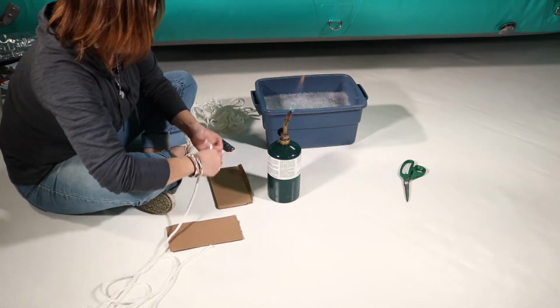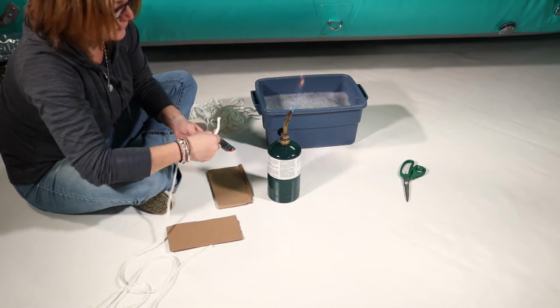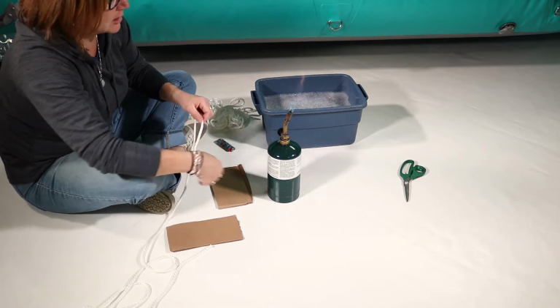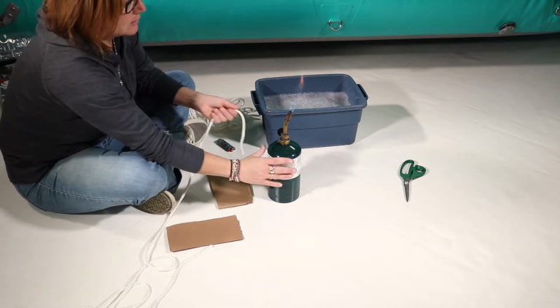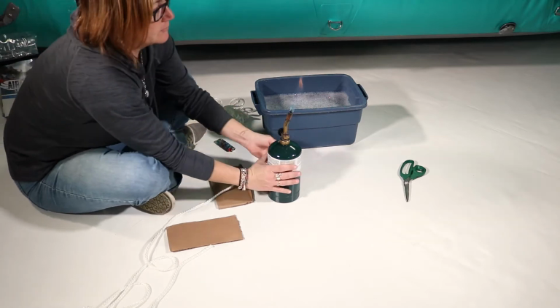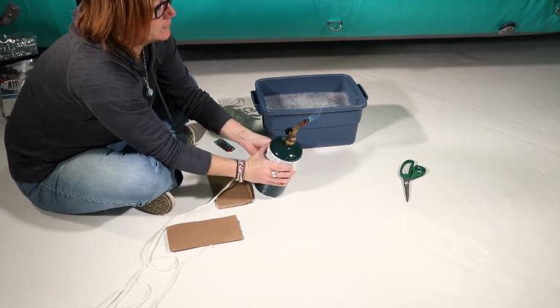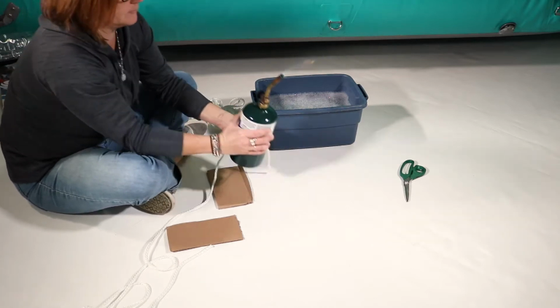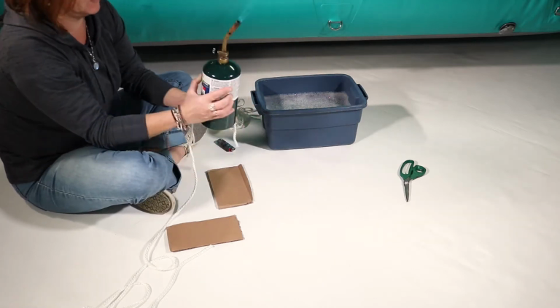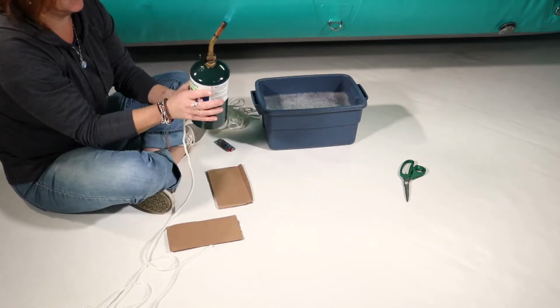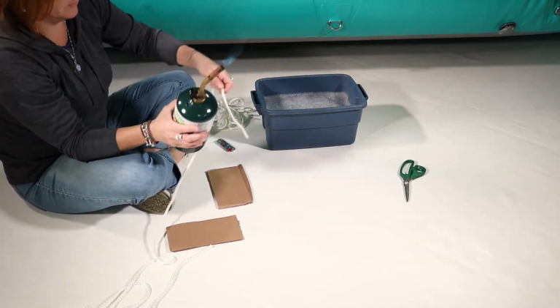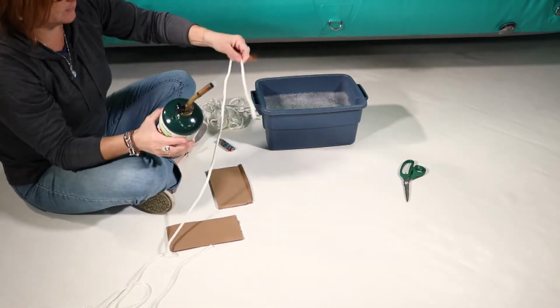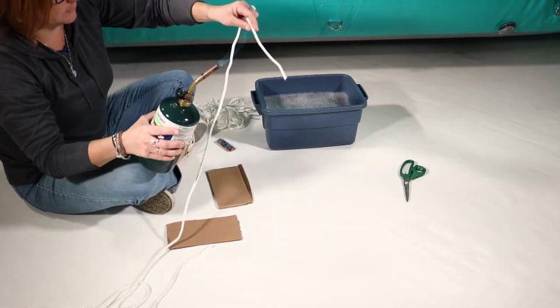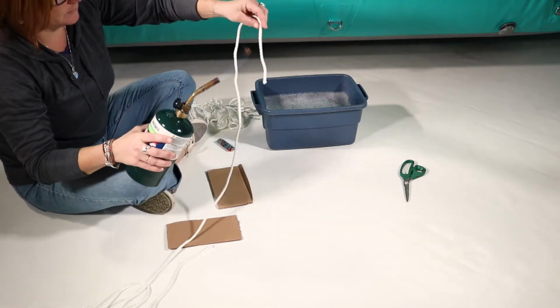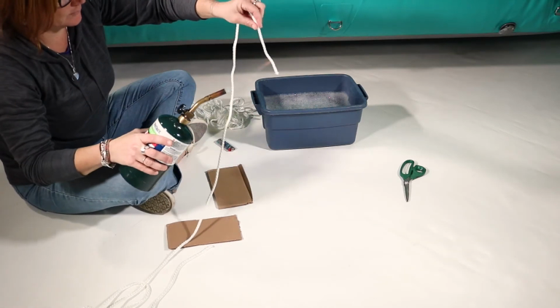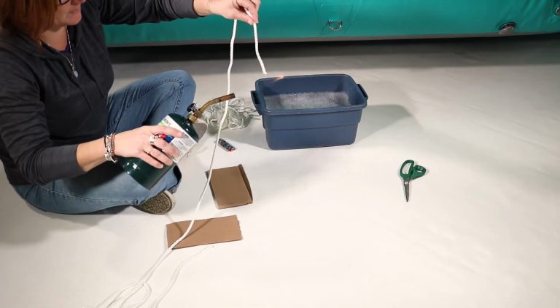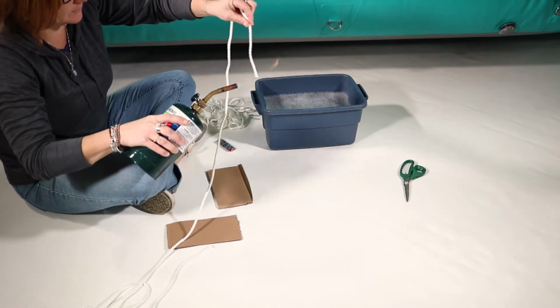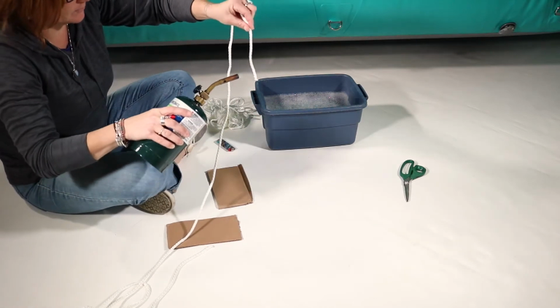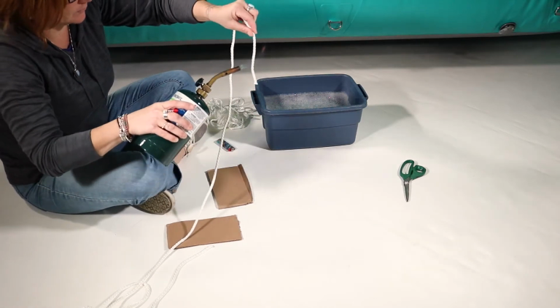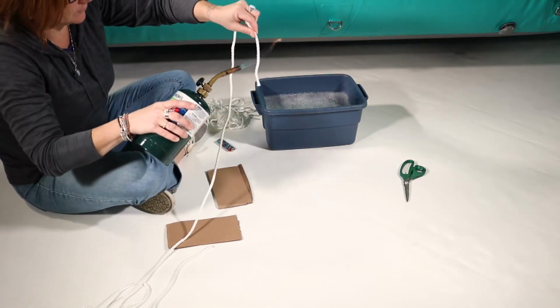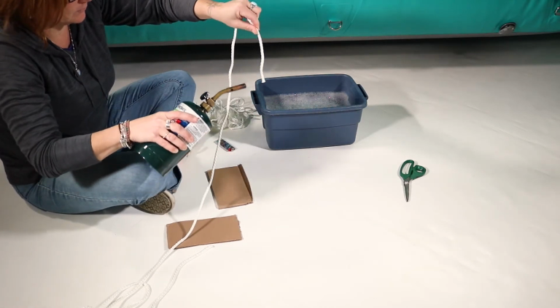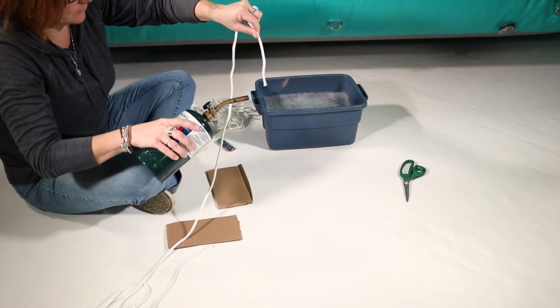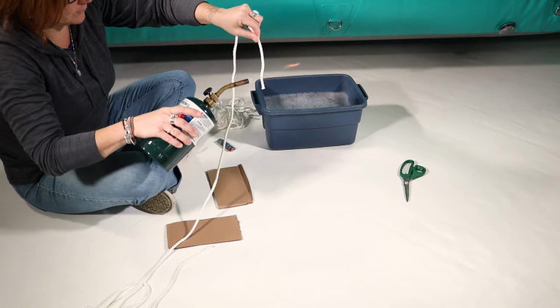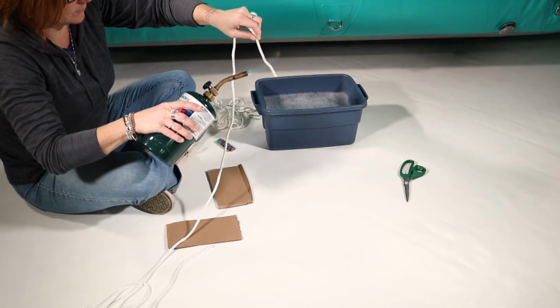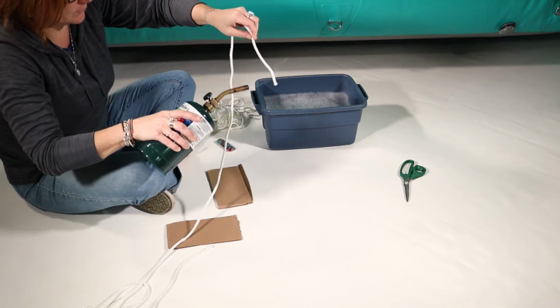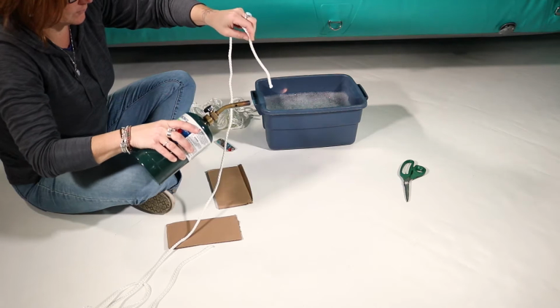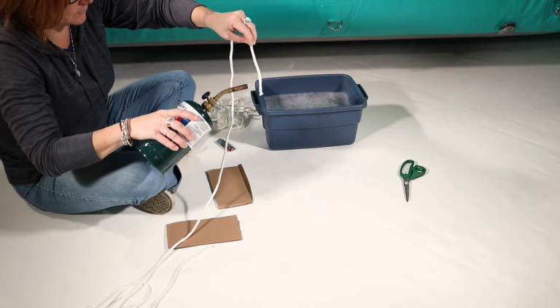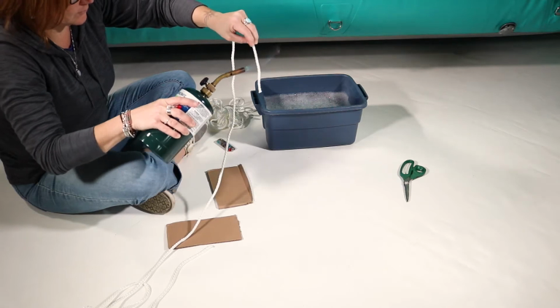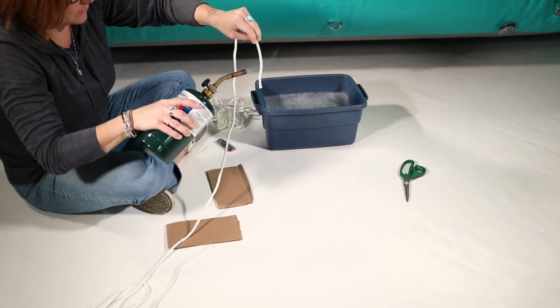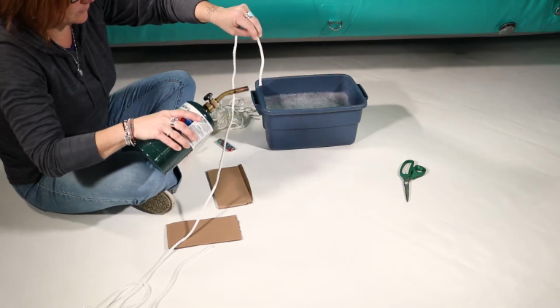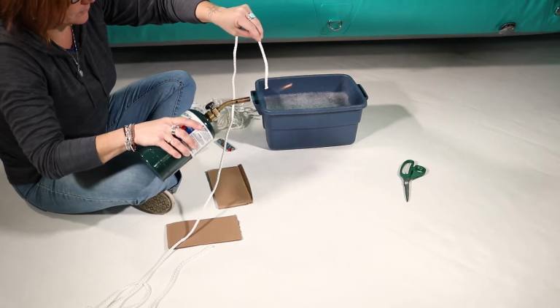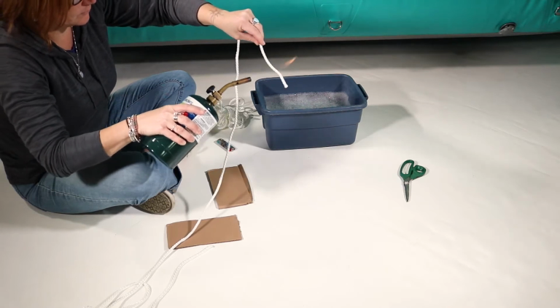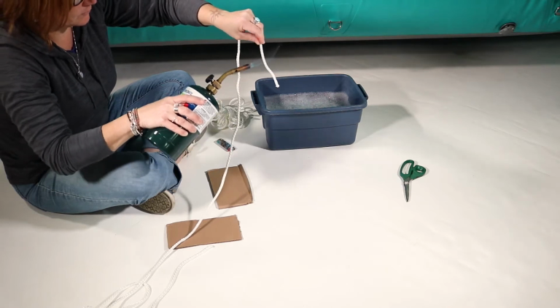Carefully use a torch to melt the rope, then use cardboard to roll the end into a needle. Do this to both ends of the rope.